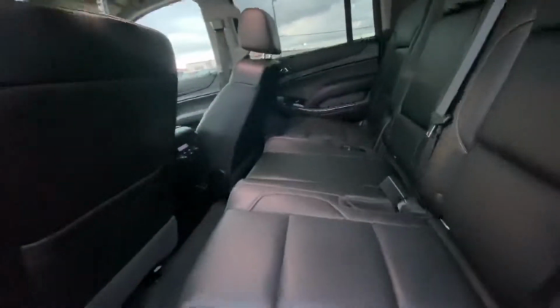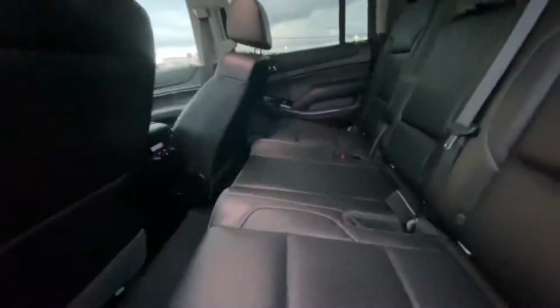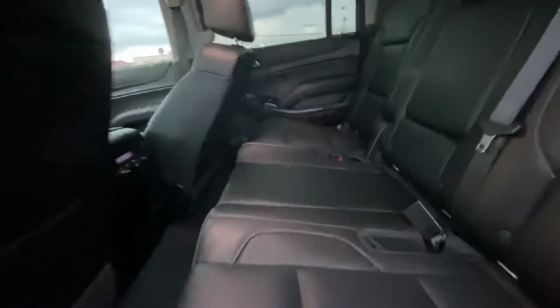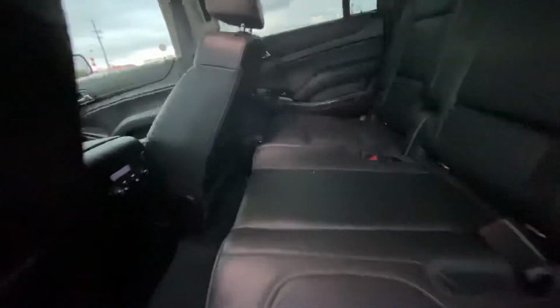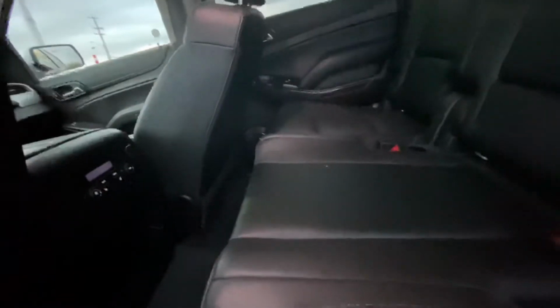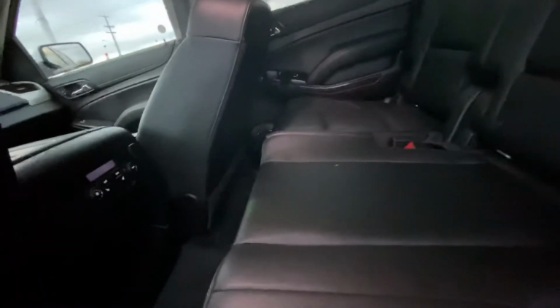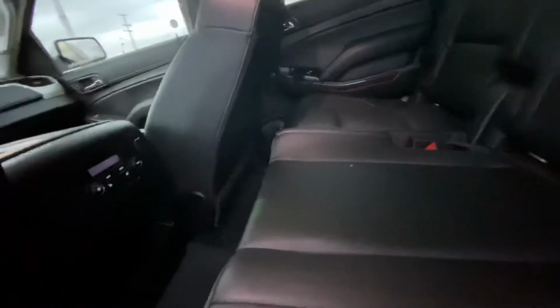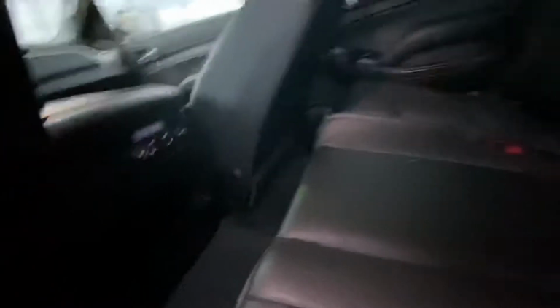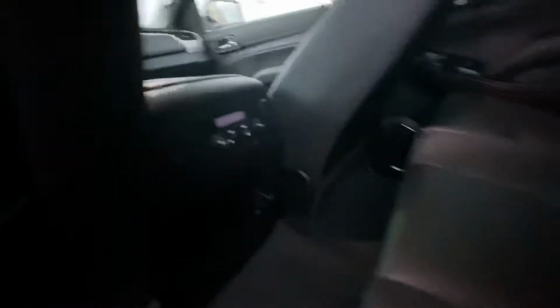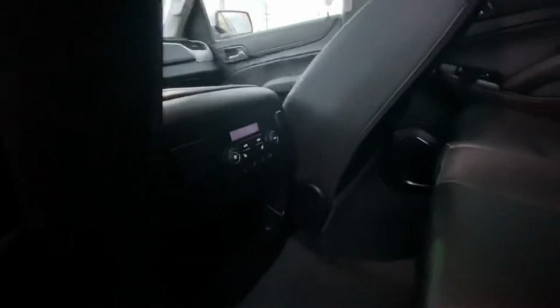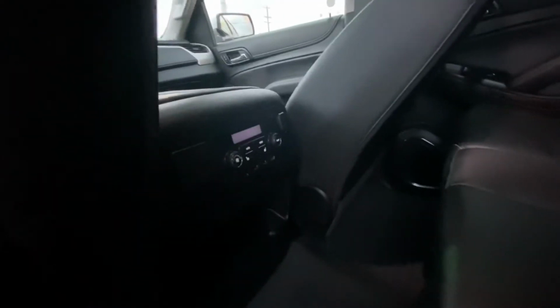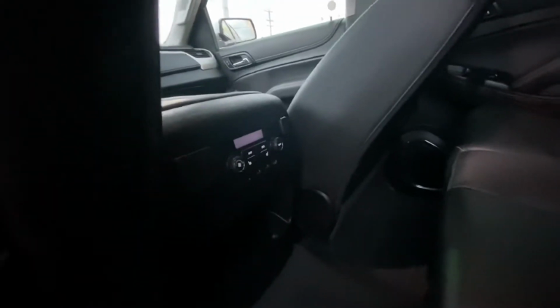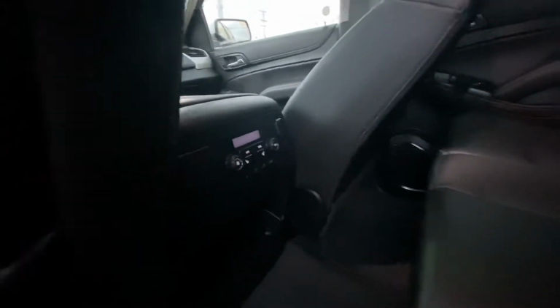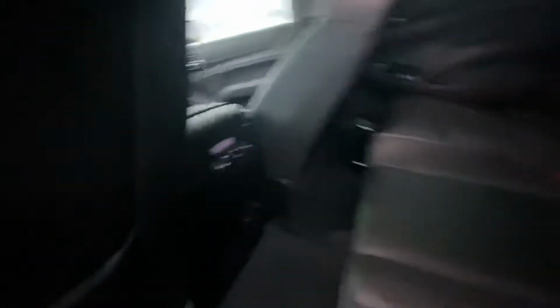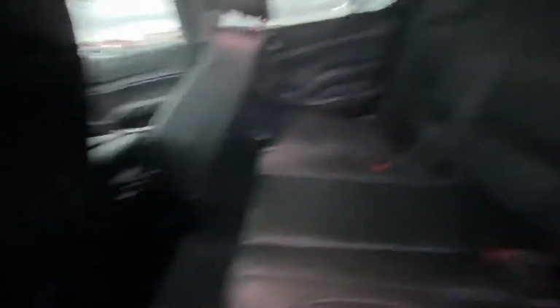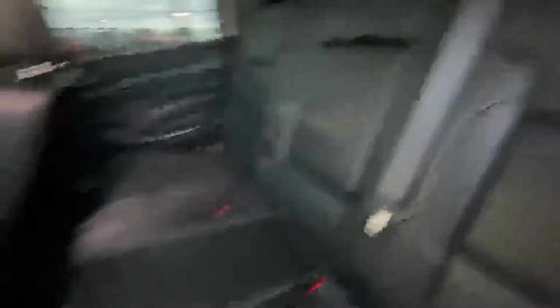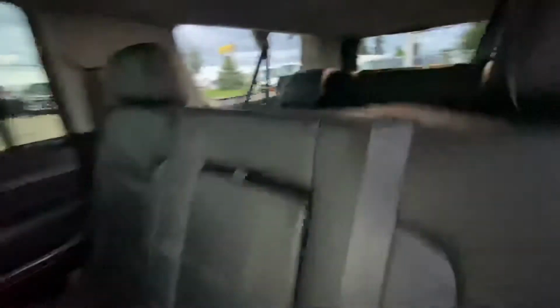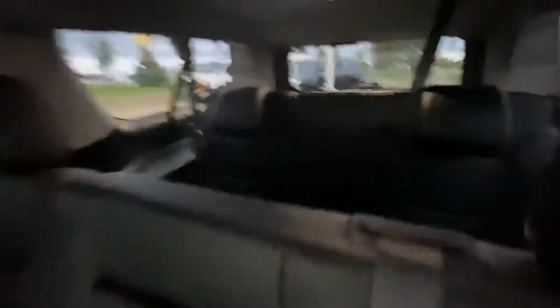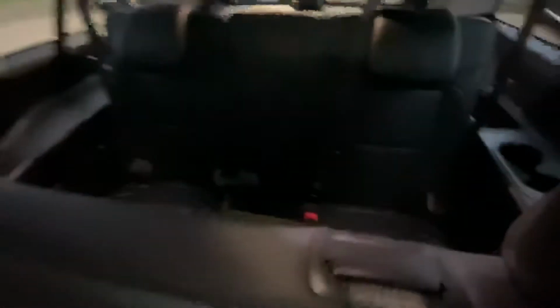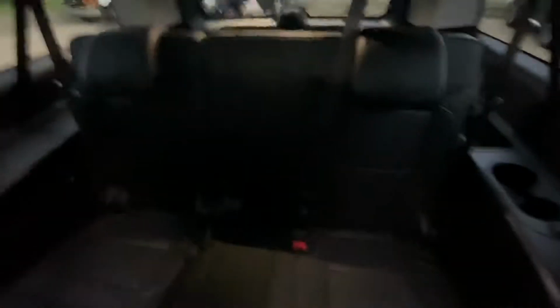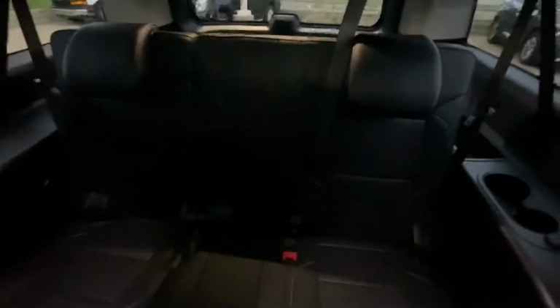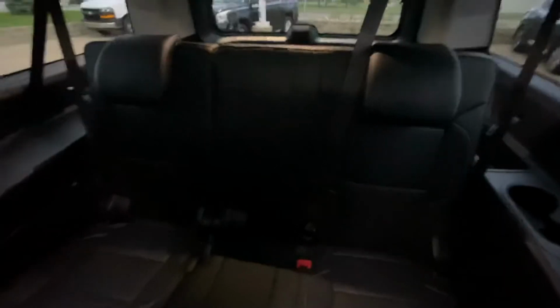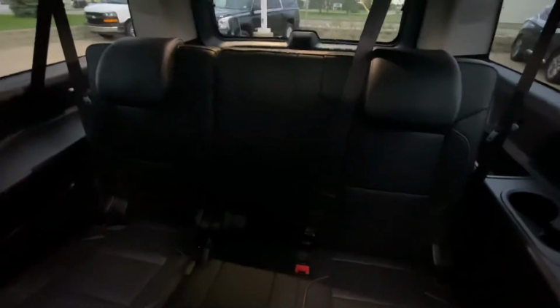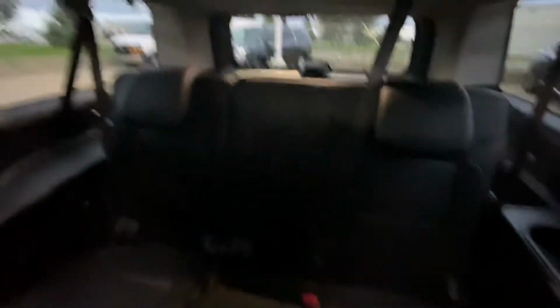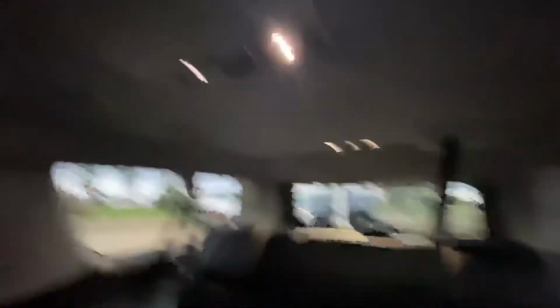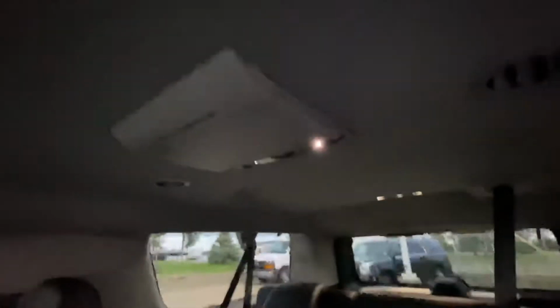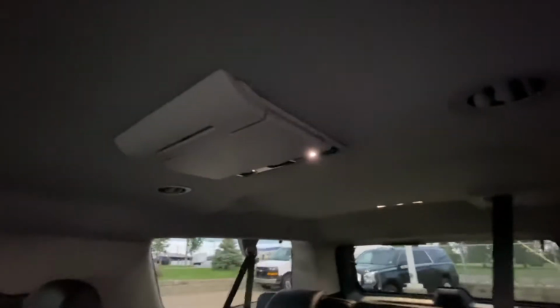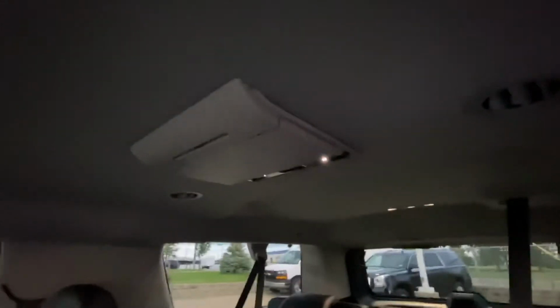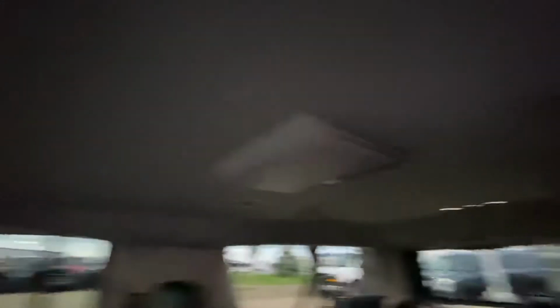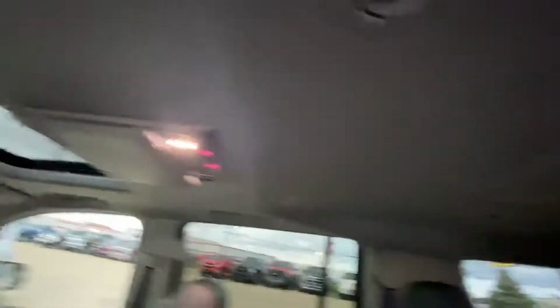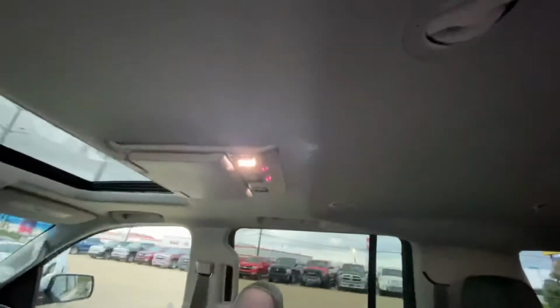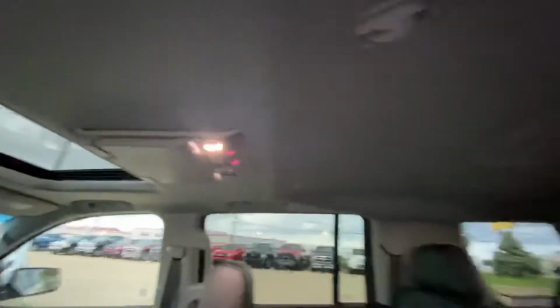Full bench seat in the front and in the second row. The second row has heated seats. Nice and clean — the third row as well. You have the DVD for the third row and for the second row.